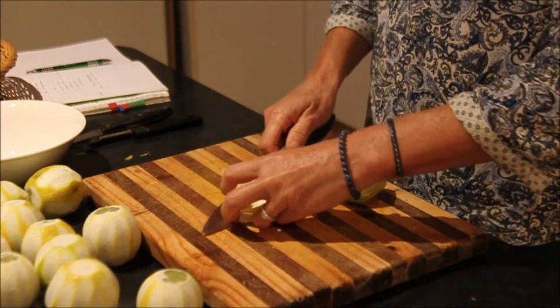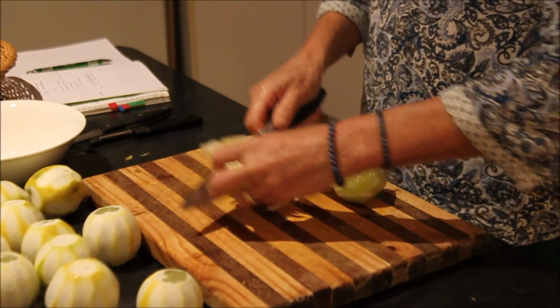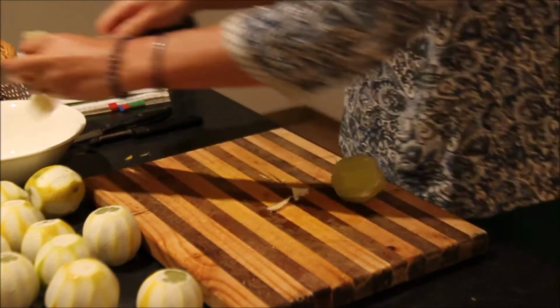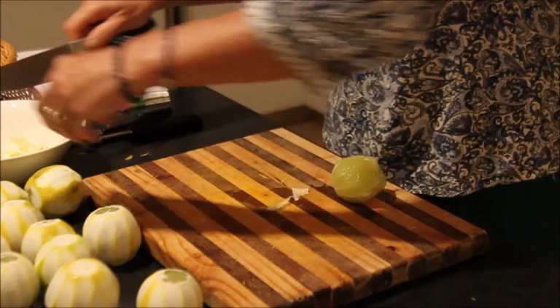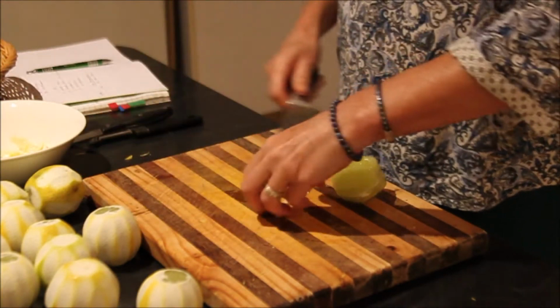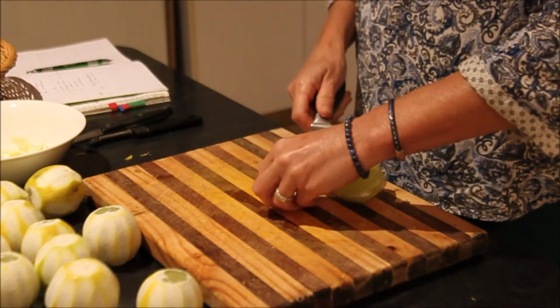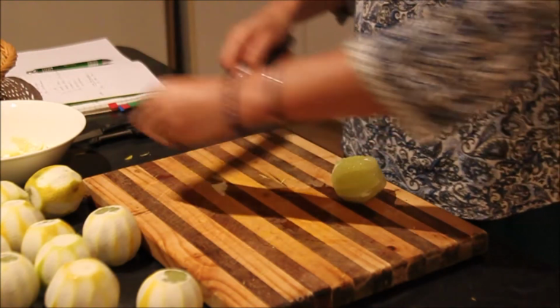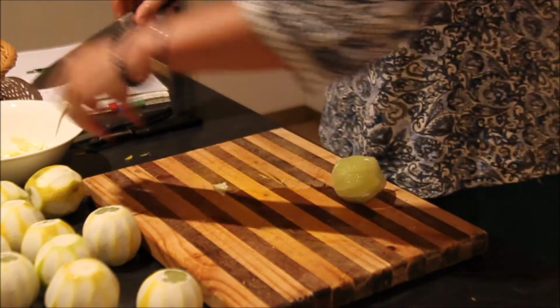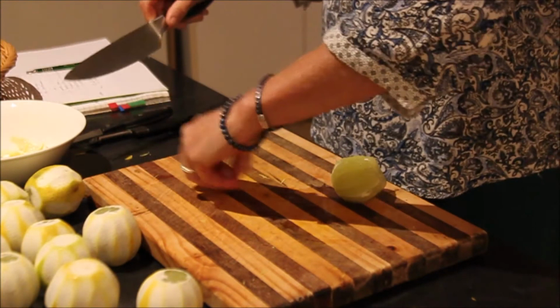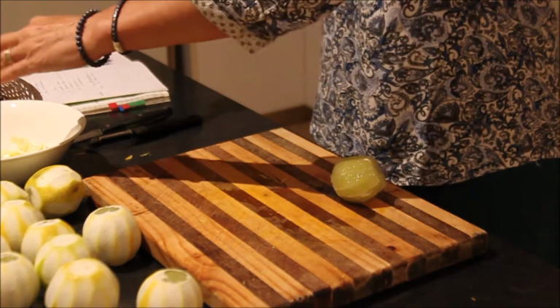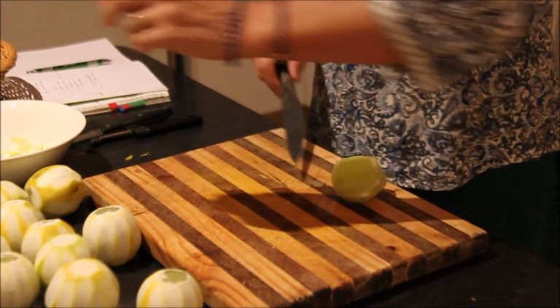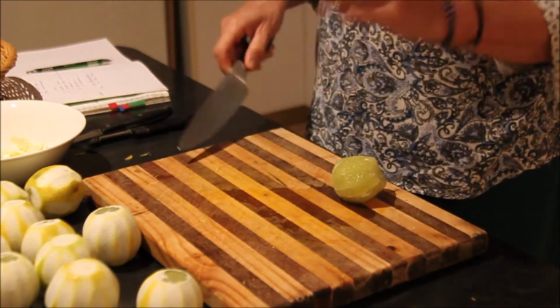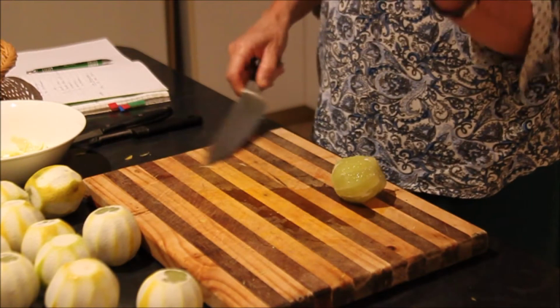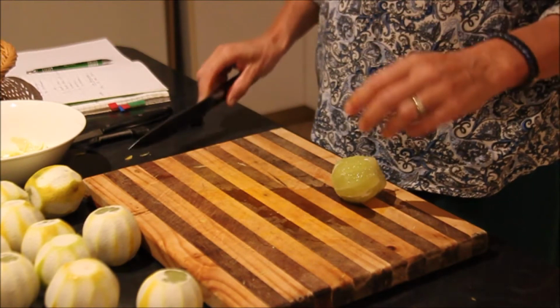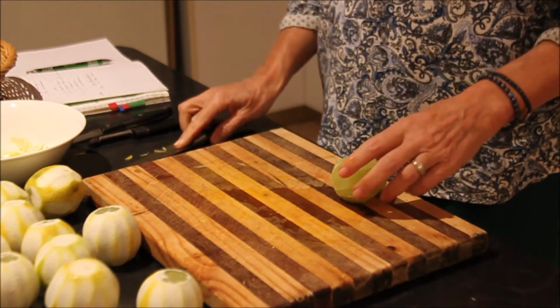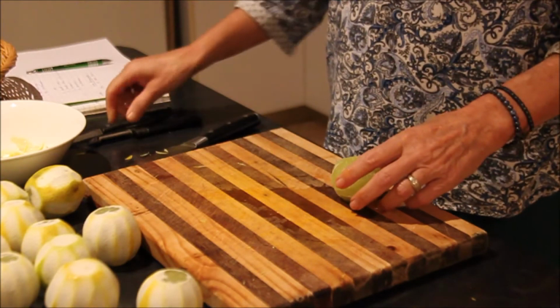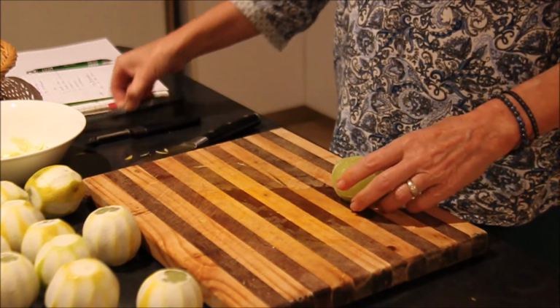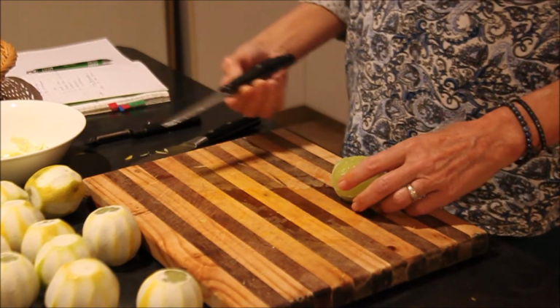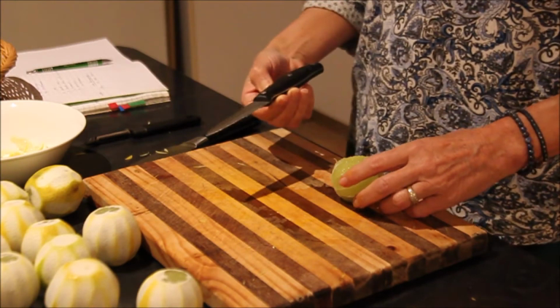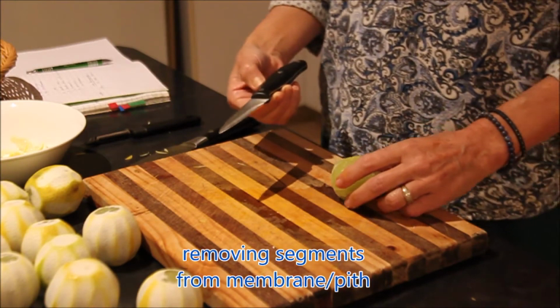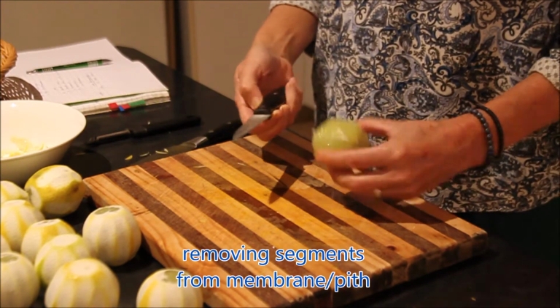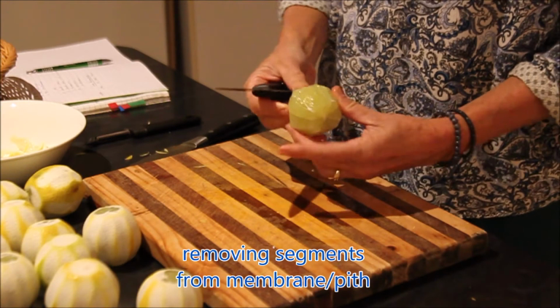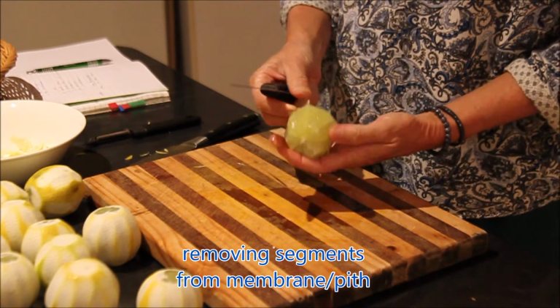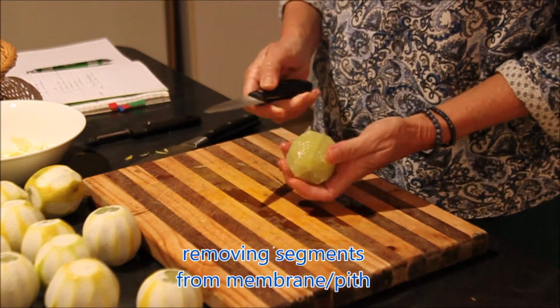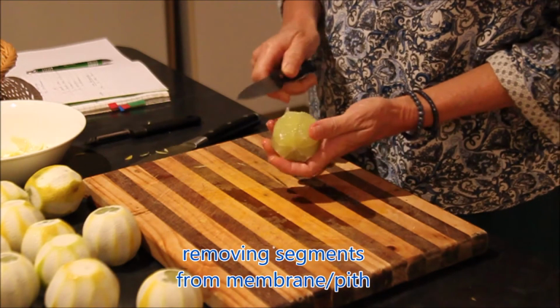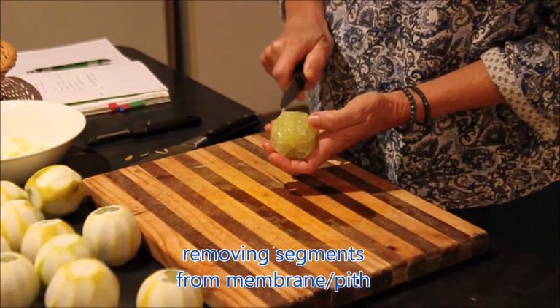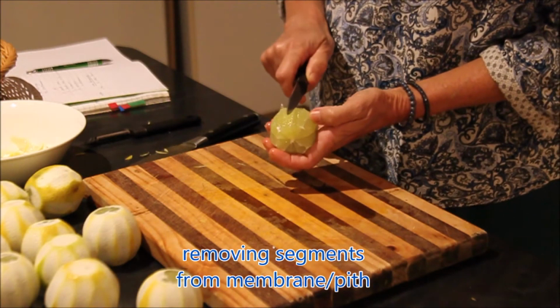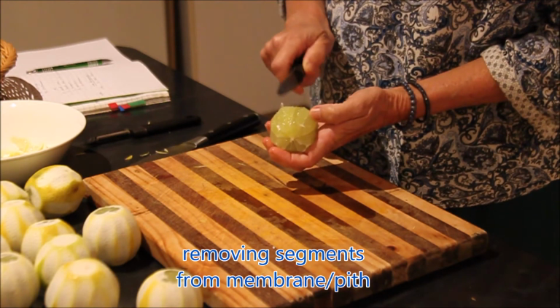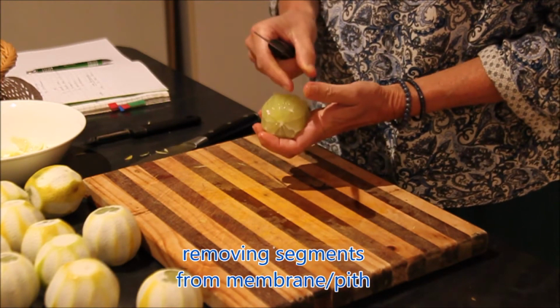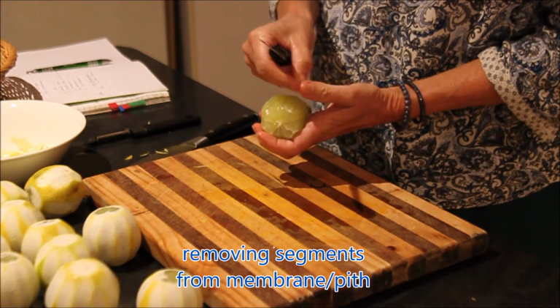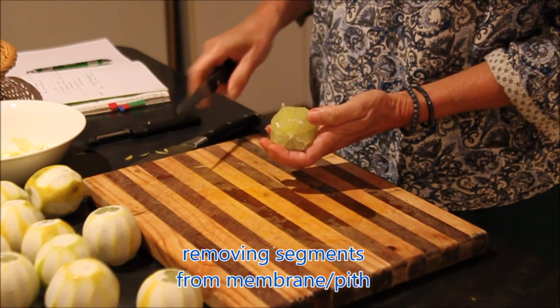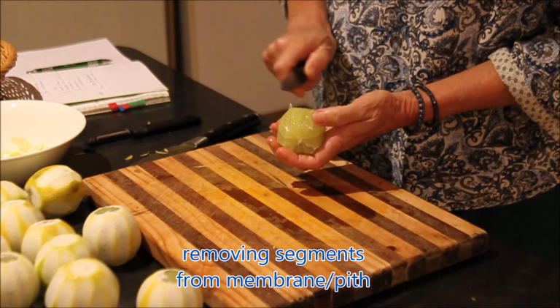I keep this because it will be used to extract the pectin. So with a smaller knife I'm going to remove the segments, leaving behind the pith.